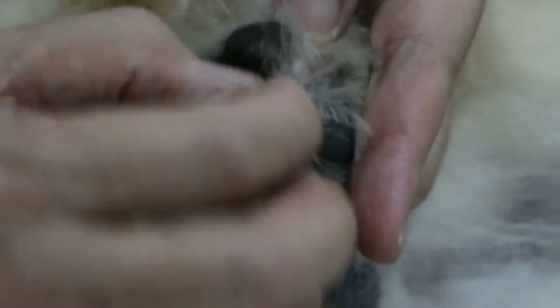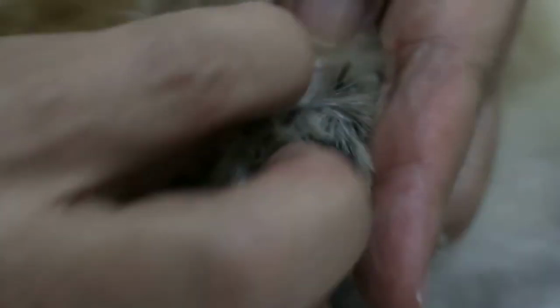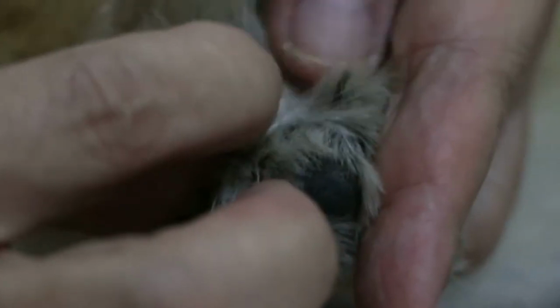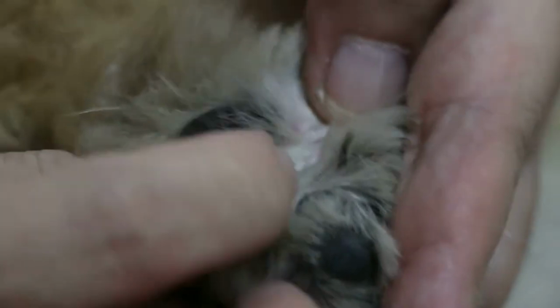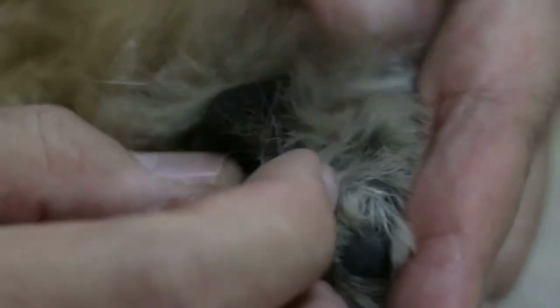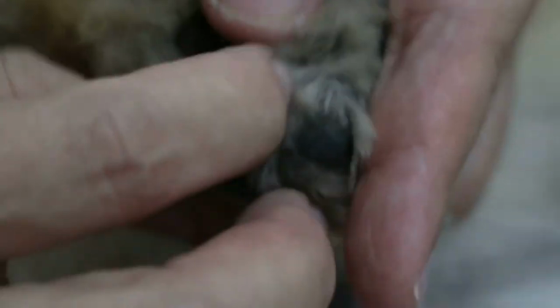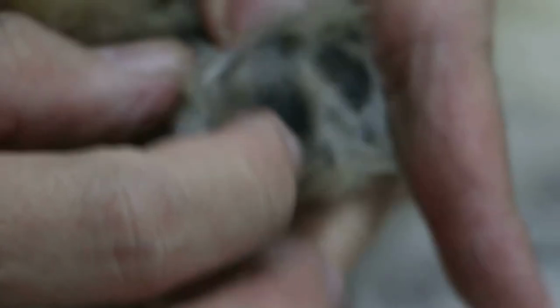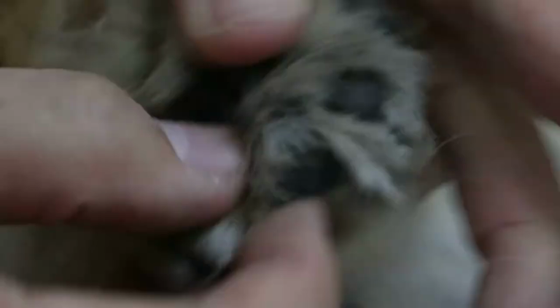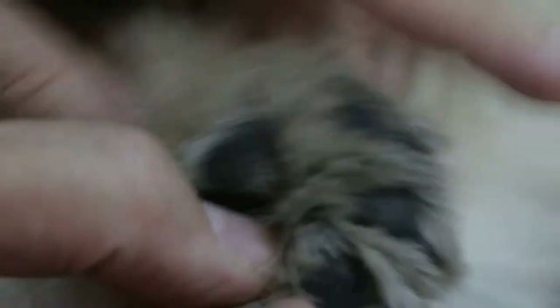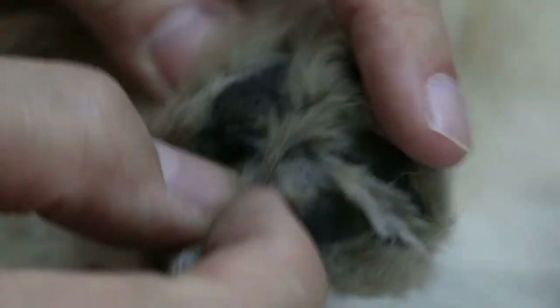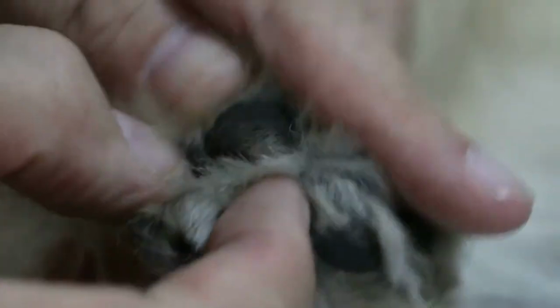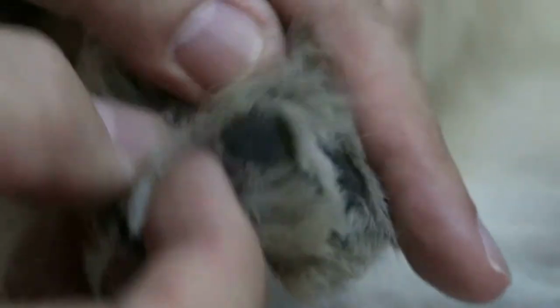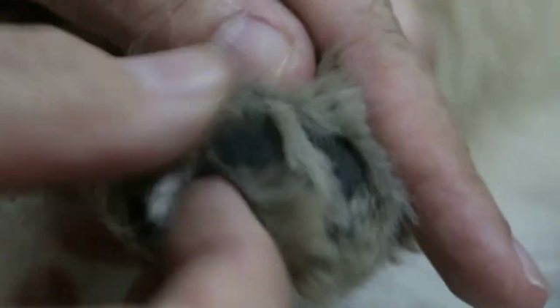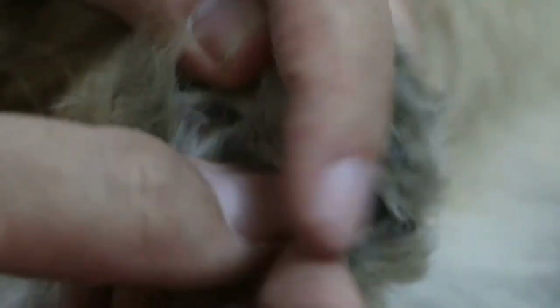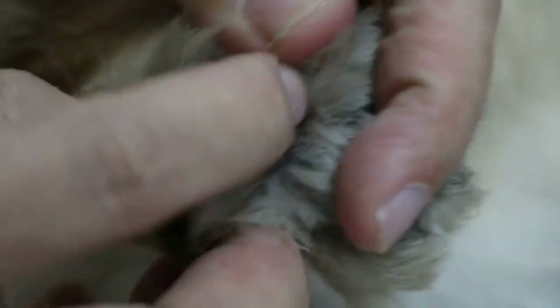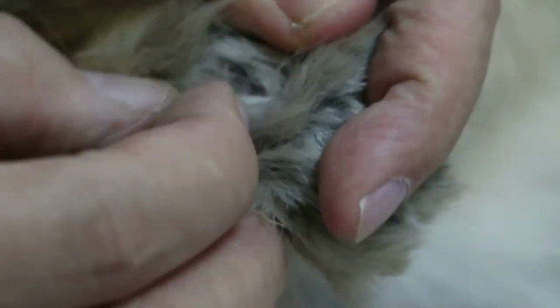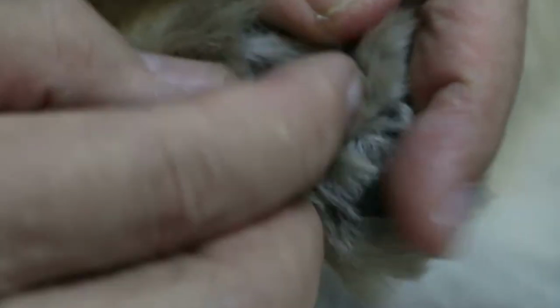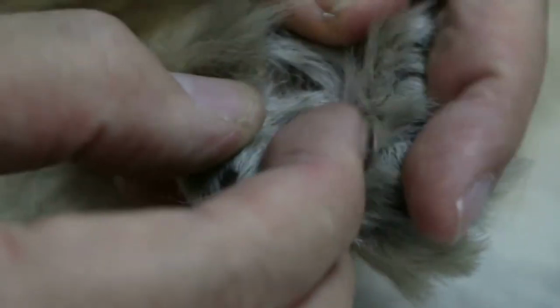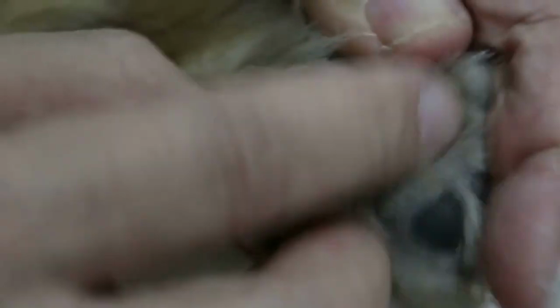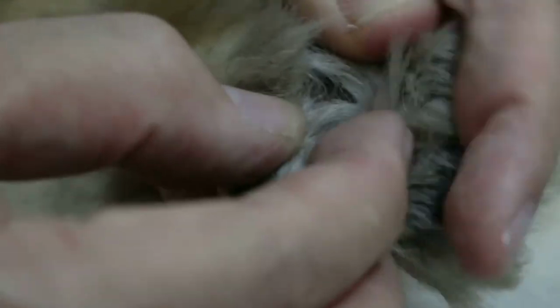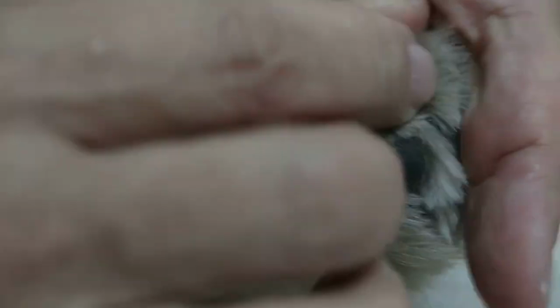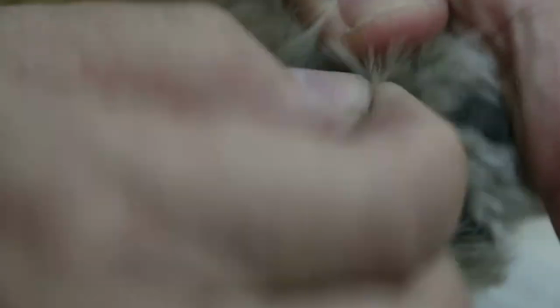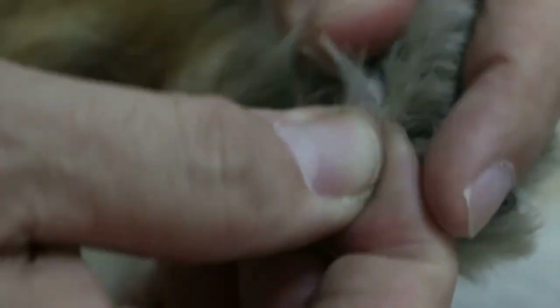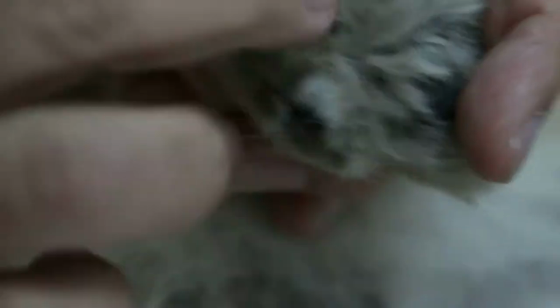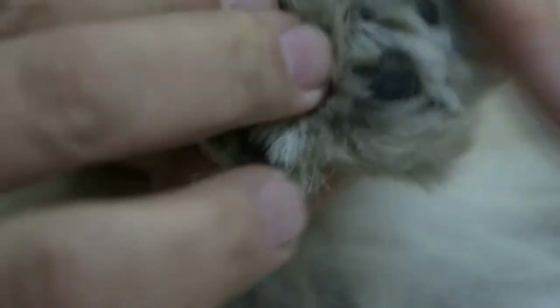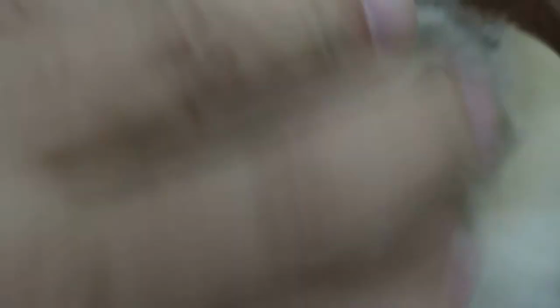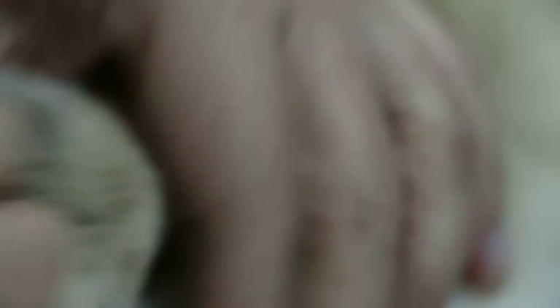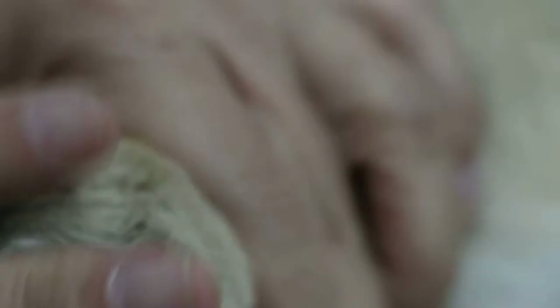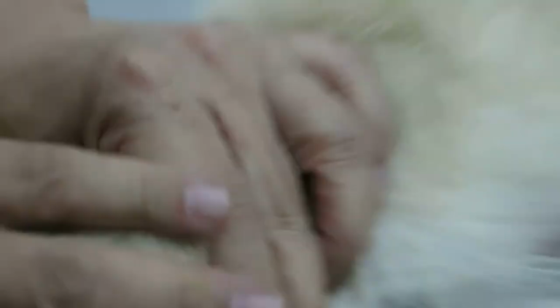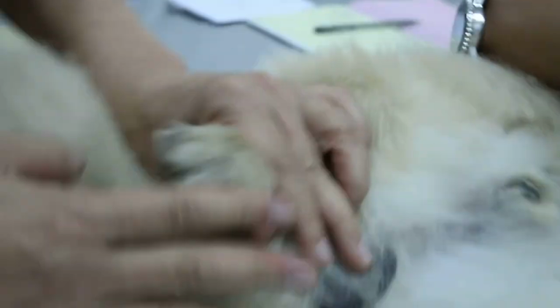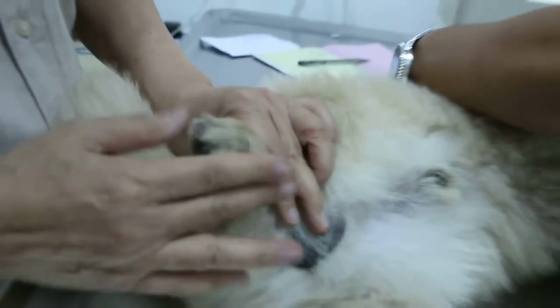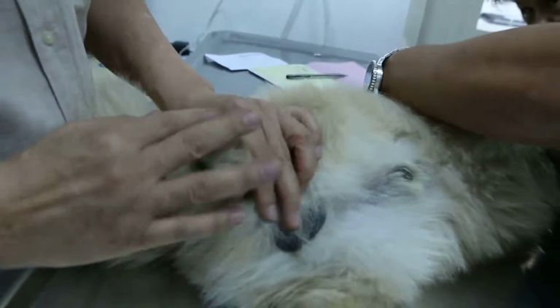So the problem is when the mom wipes the paw, then it becomes wet. So it's hard for it to keep dry because of the hairs. So you cut all the hair.